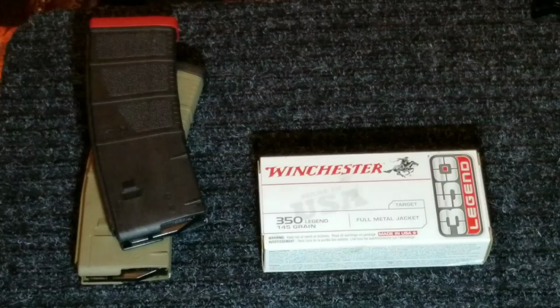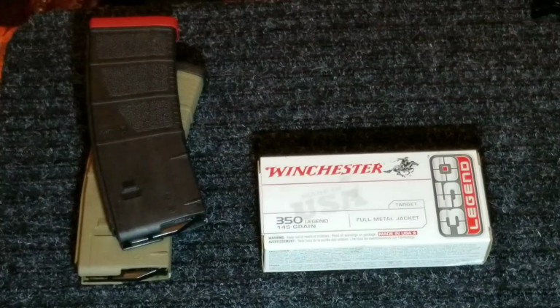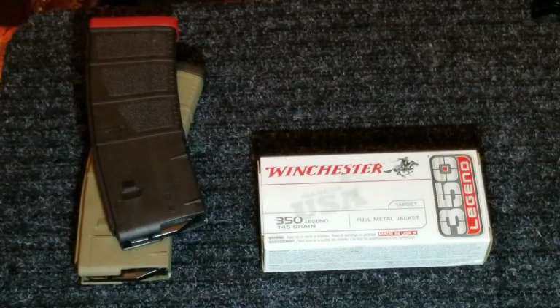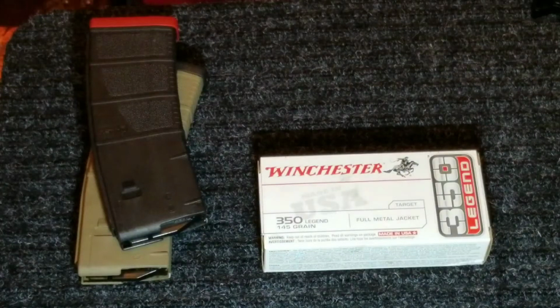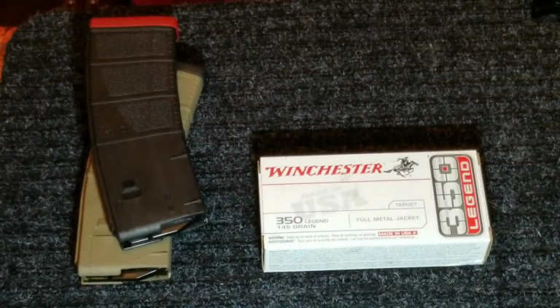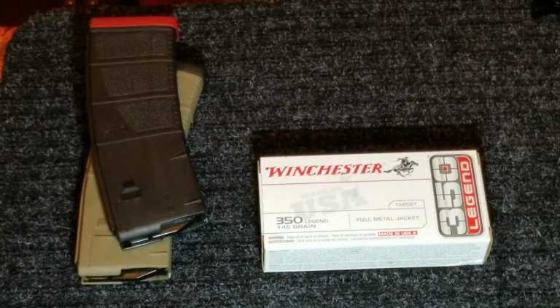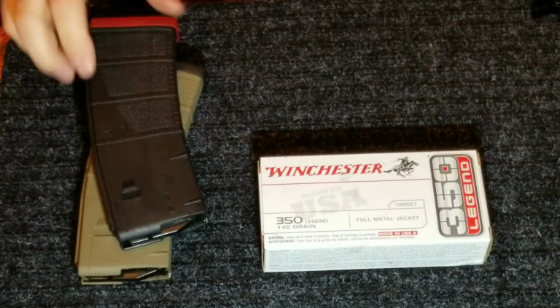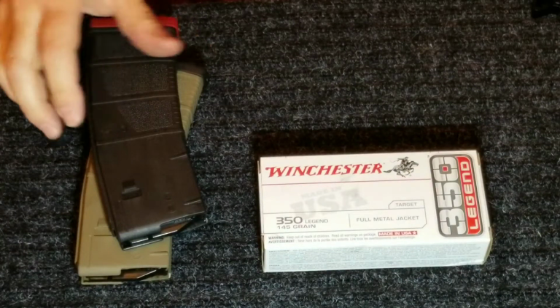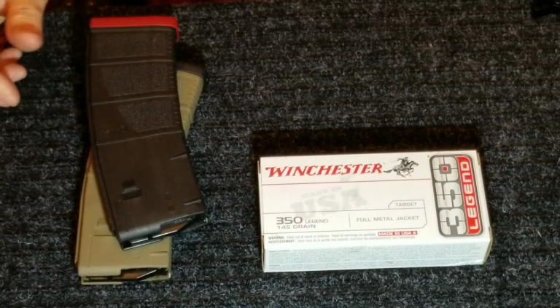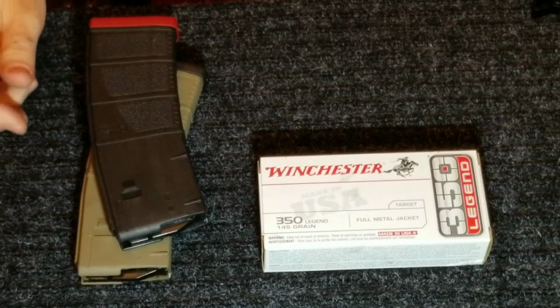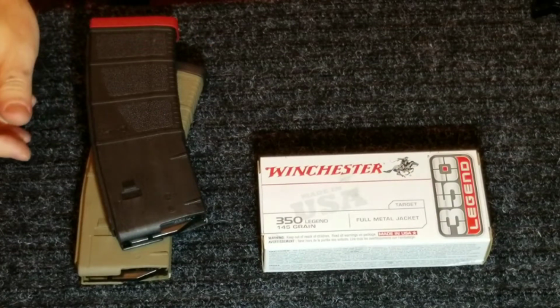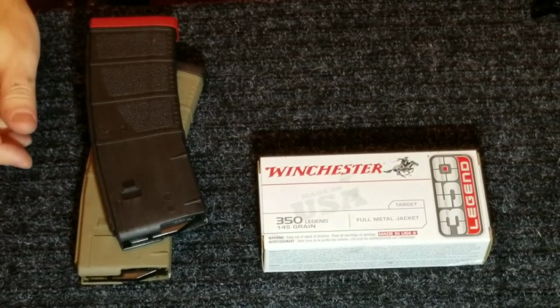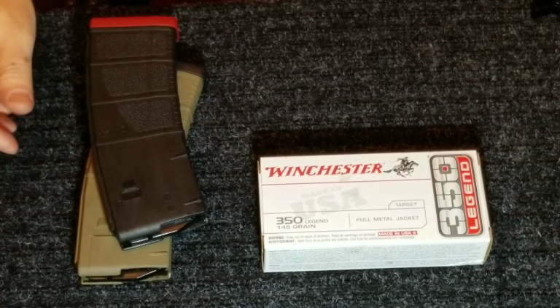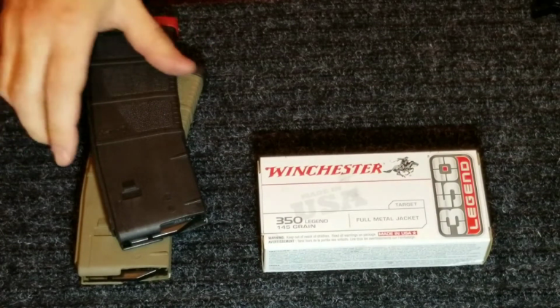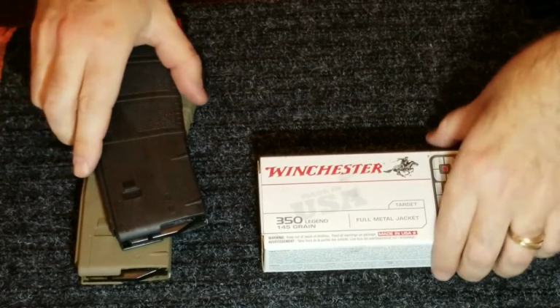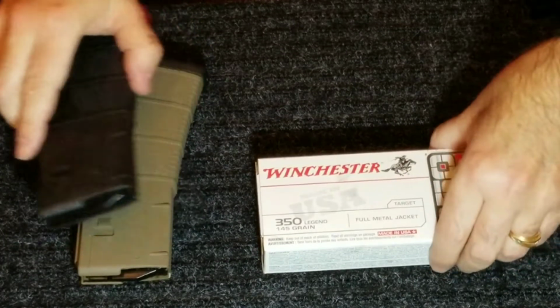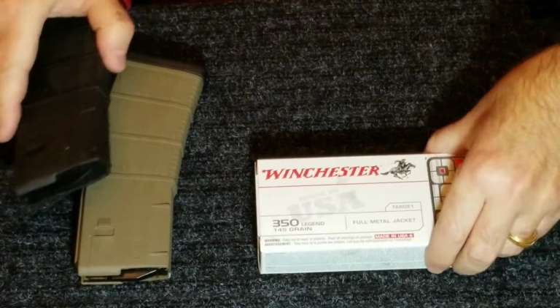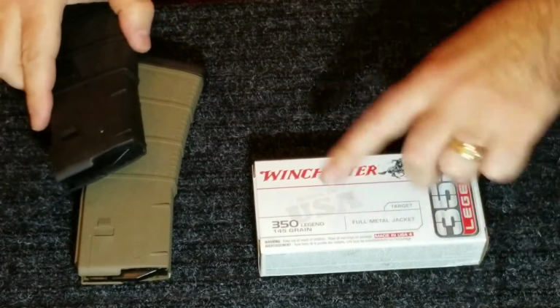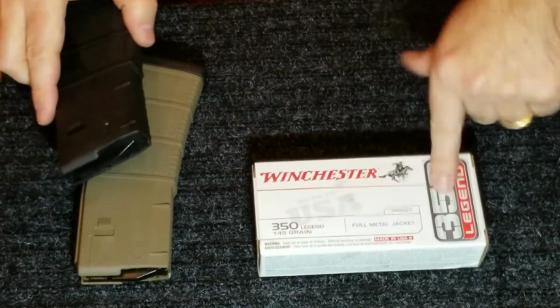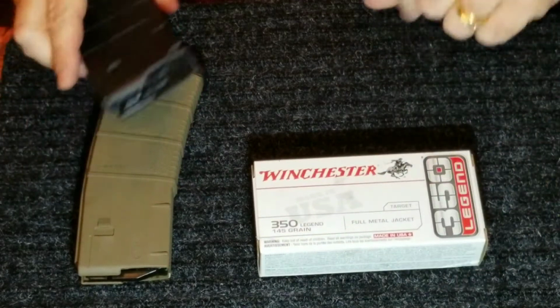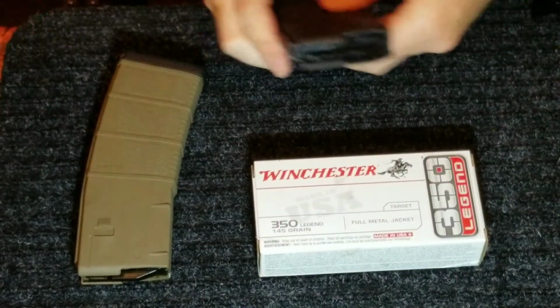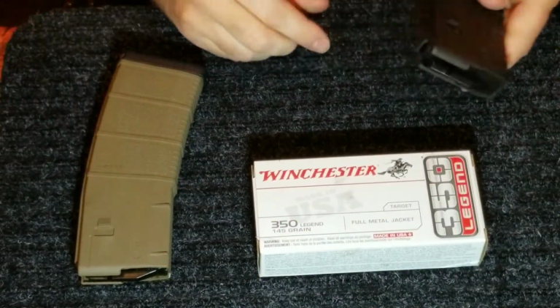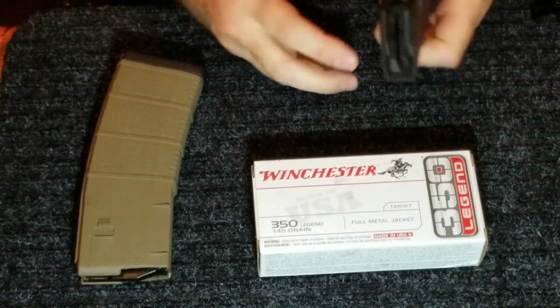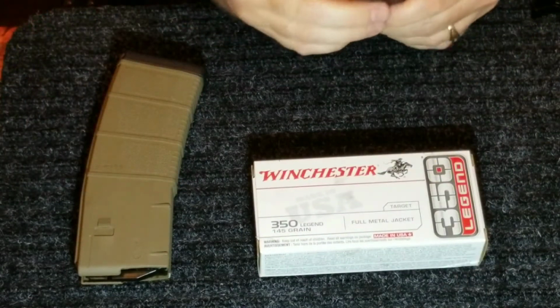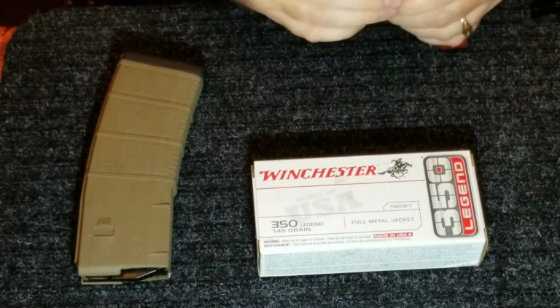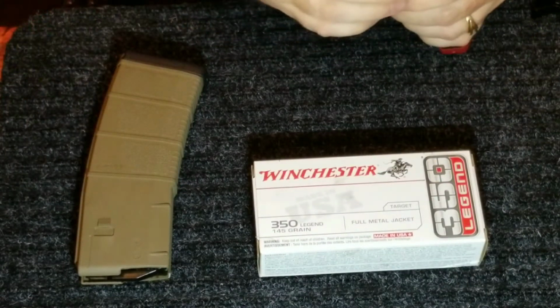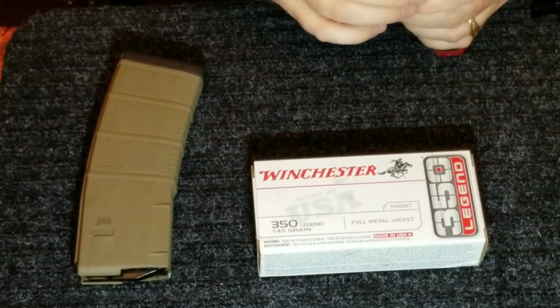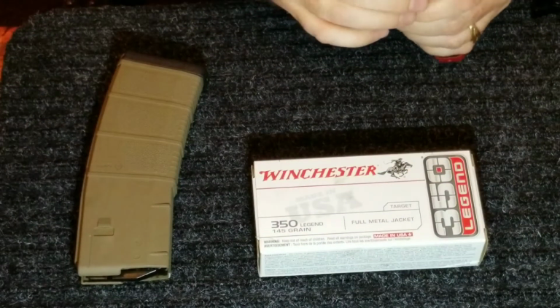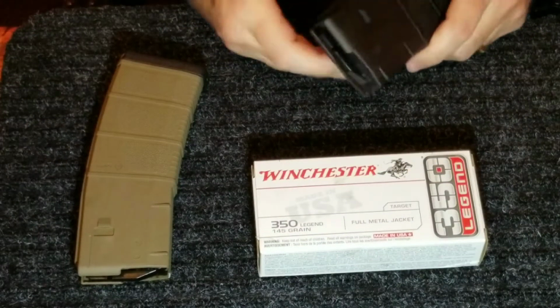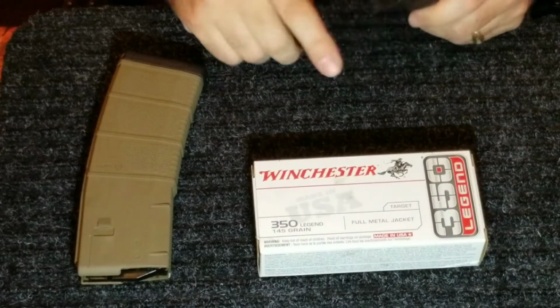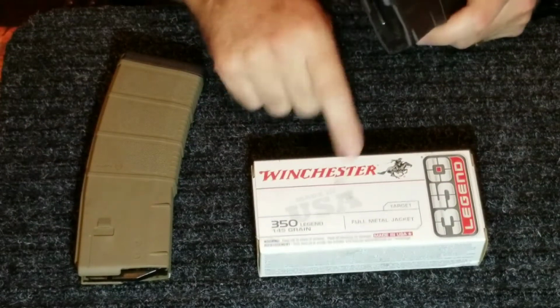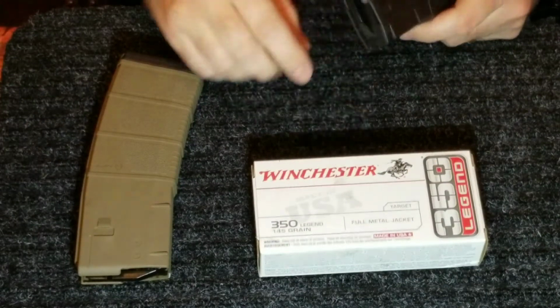Okay, here we go. We're going to talk about this magazine that I made — 350 Legend. I called it 300 Blackout on my video, but it's 350 Legend.